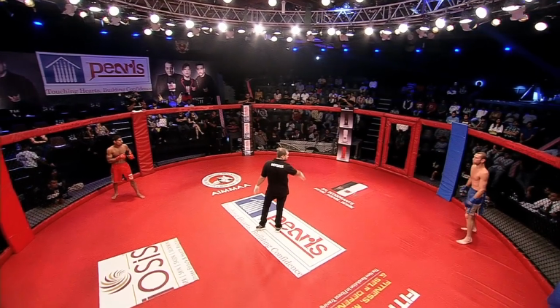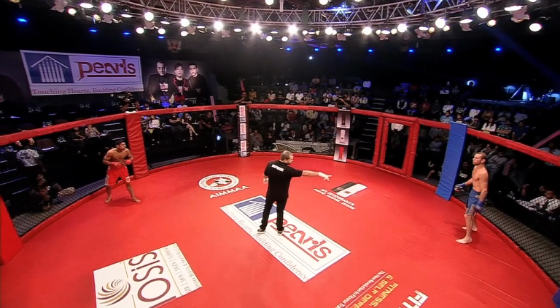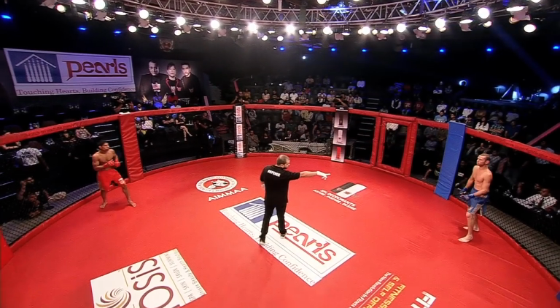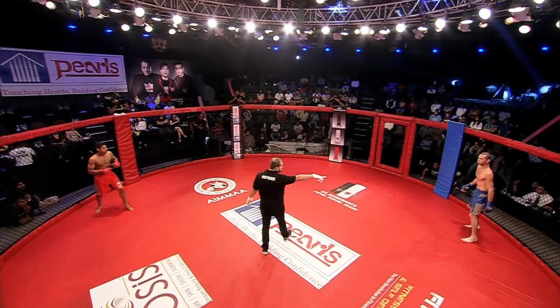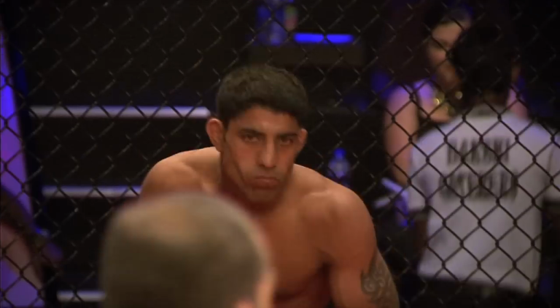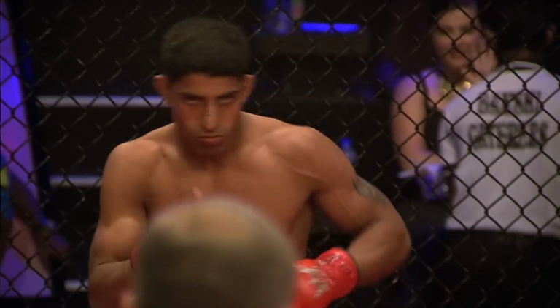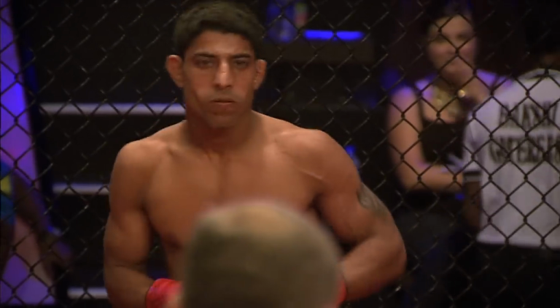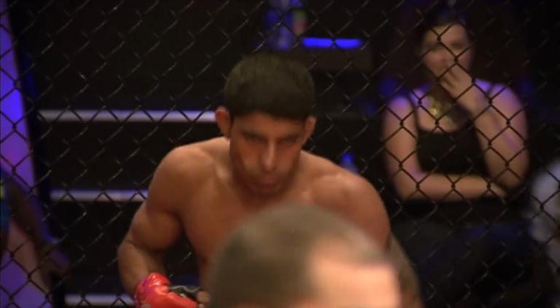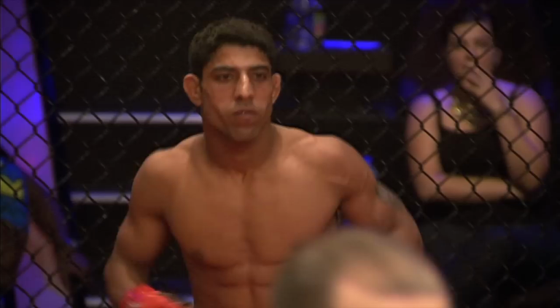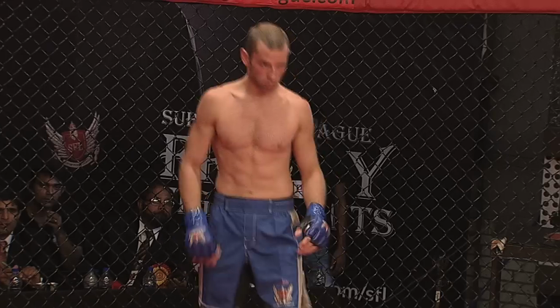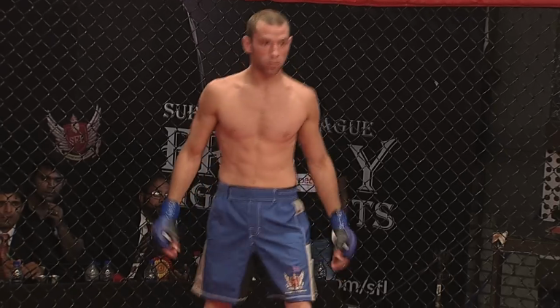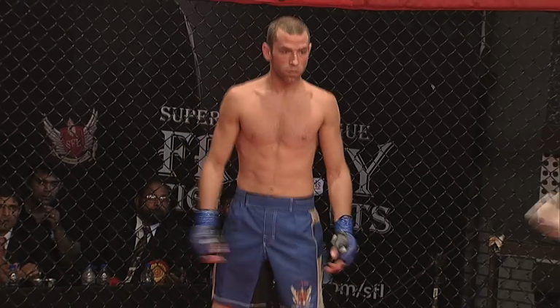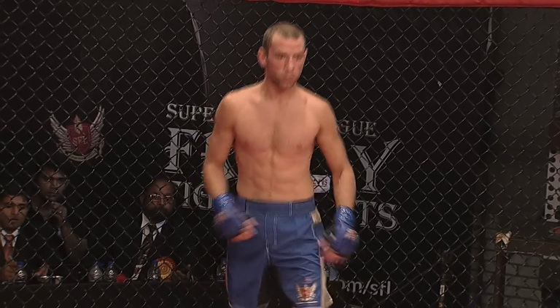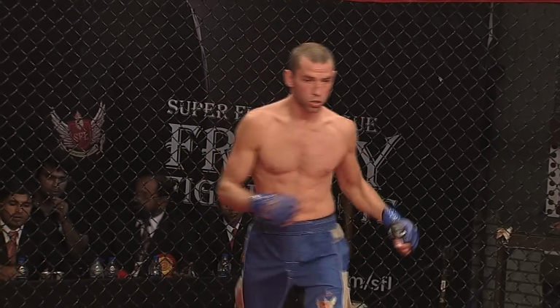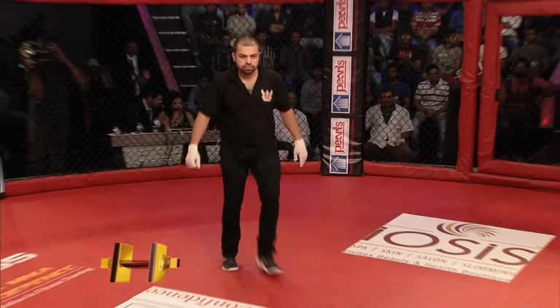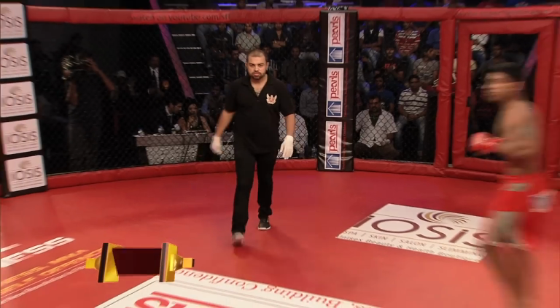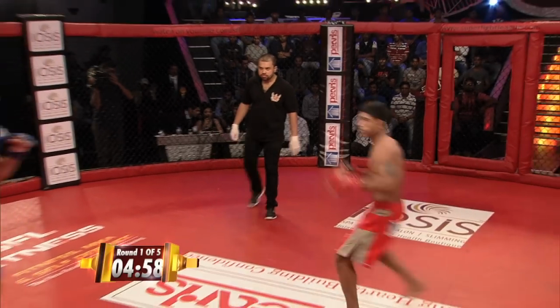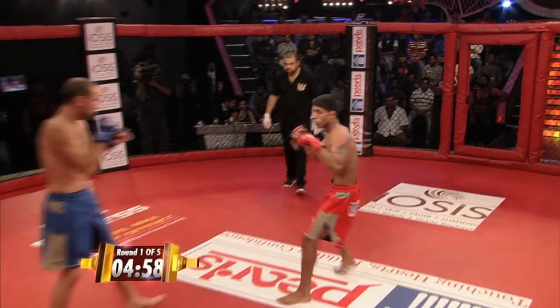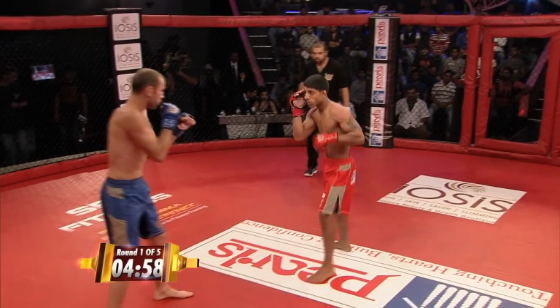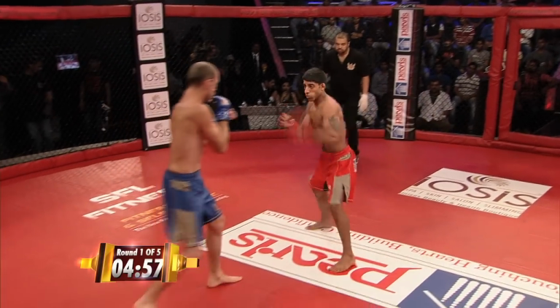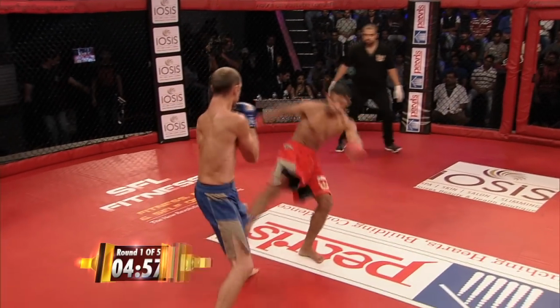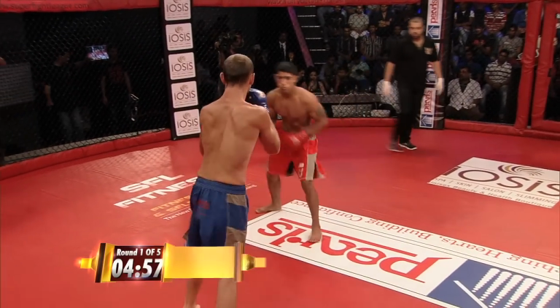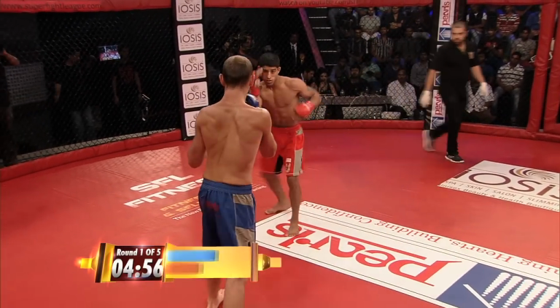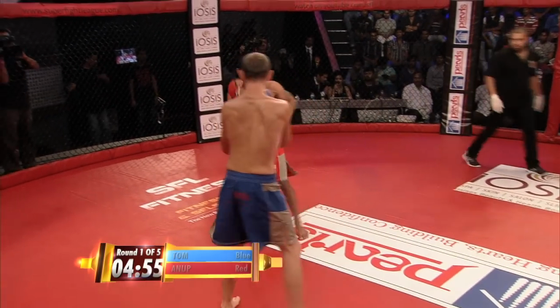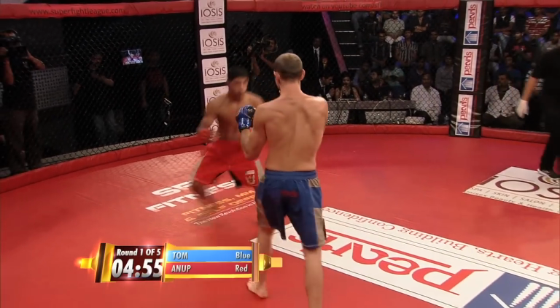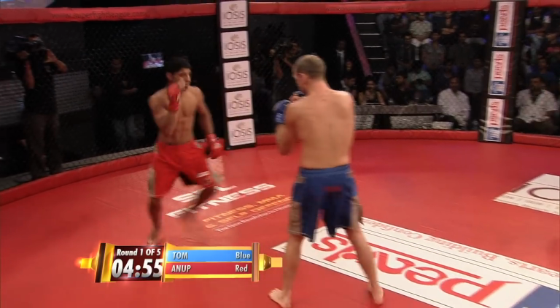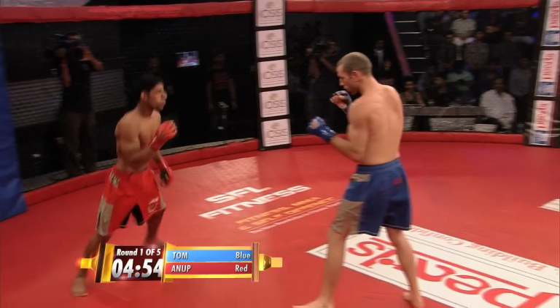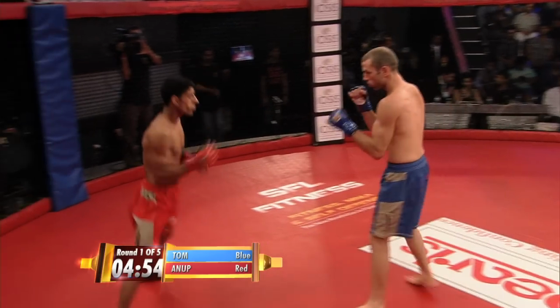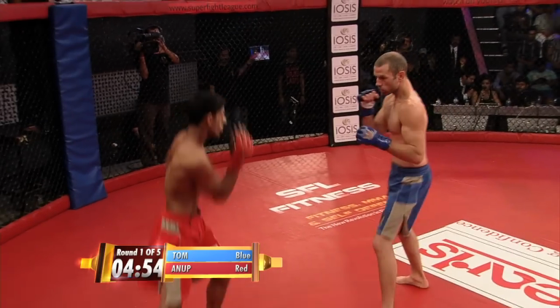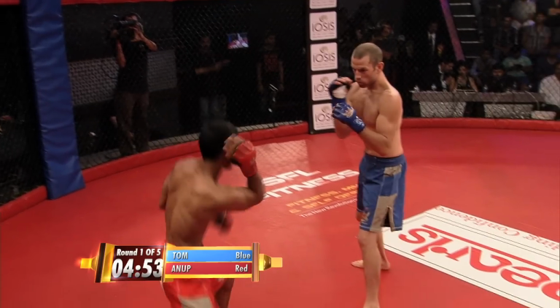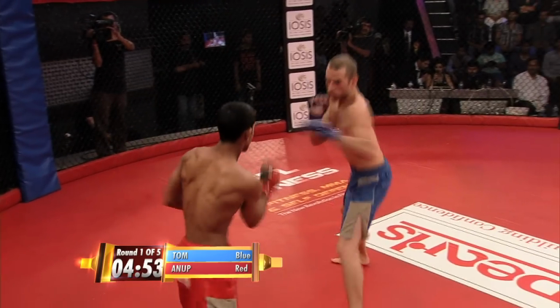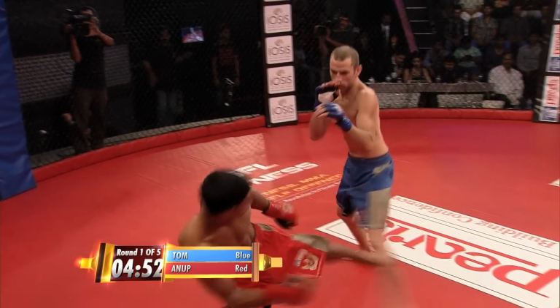How excited are you about this fight, Arjun? I'm actually holding on to the table as we get ready. Here we go, round number one. Anup Kumar, the champion in the red. Tom McKenna in the blue shorts.